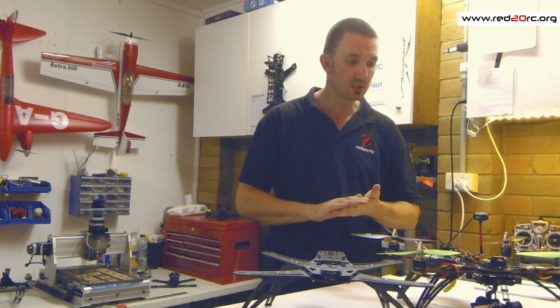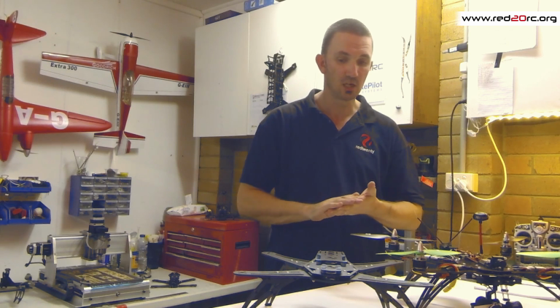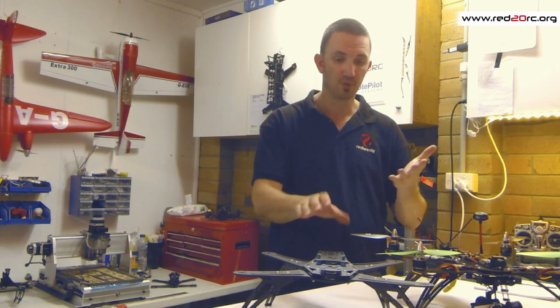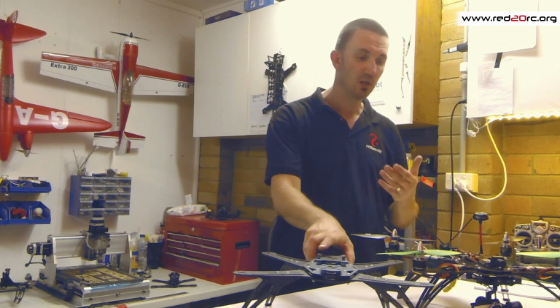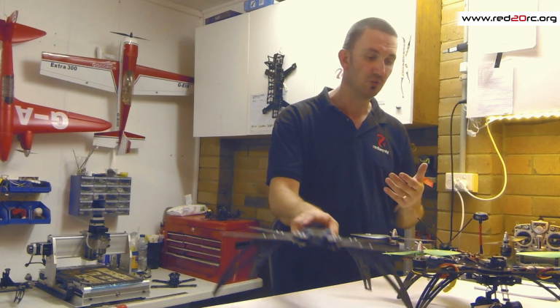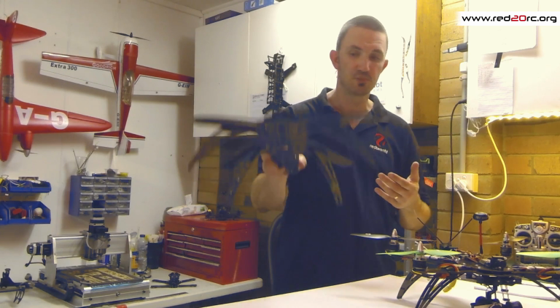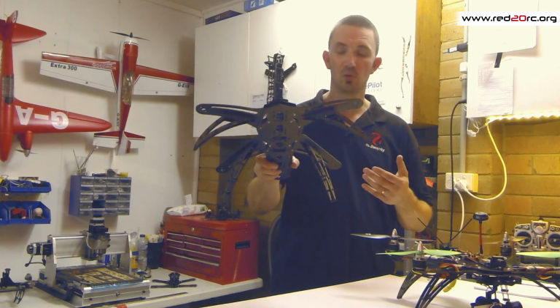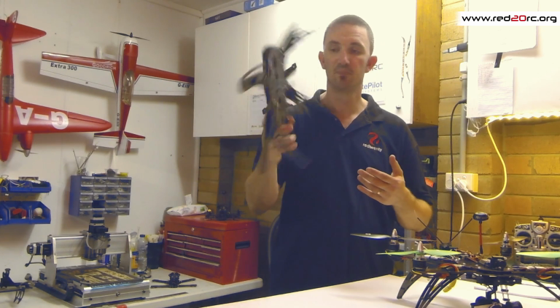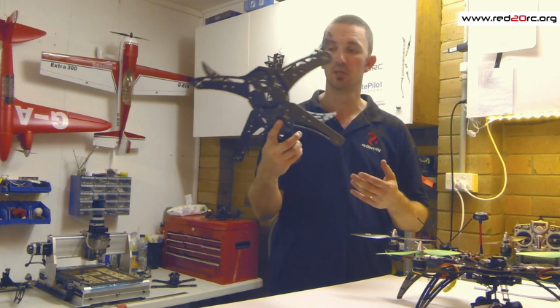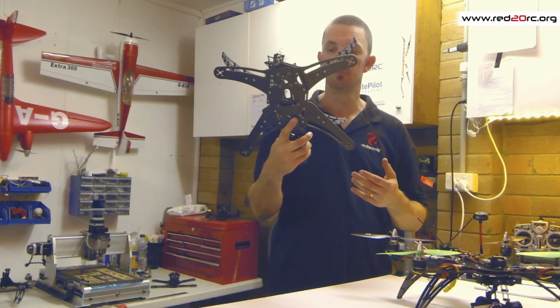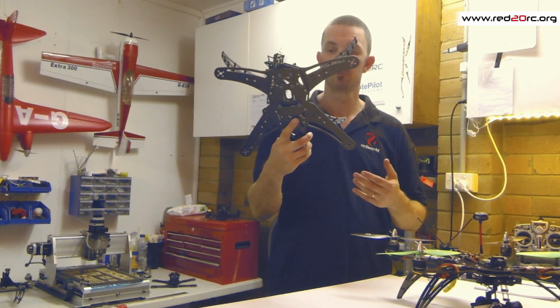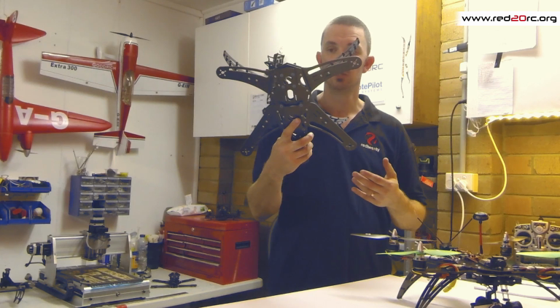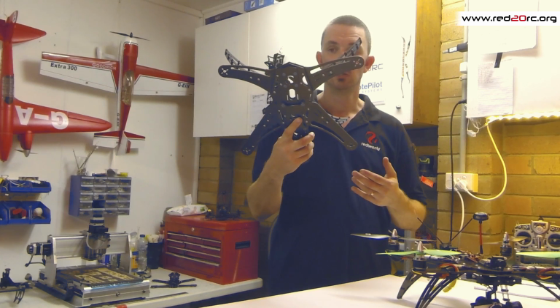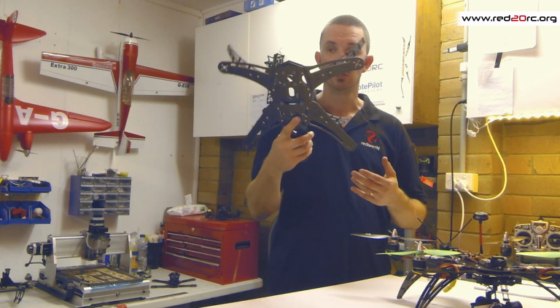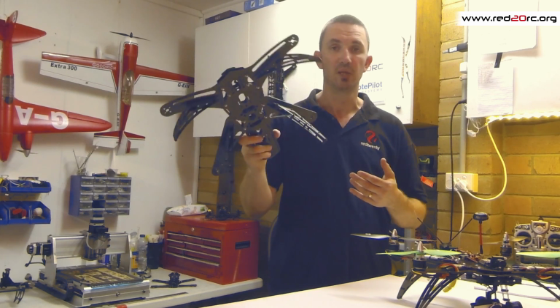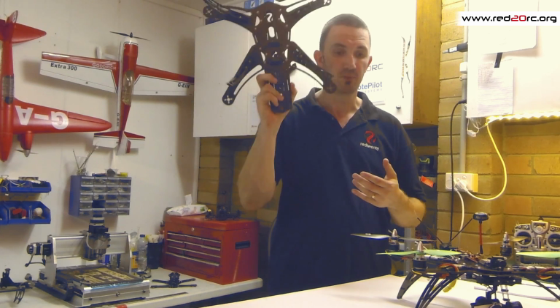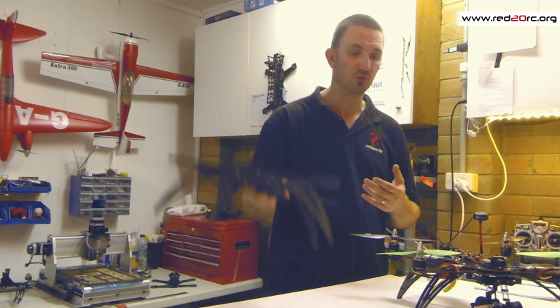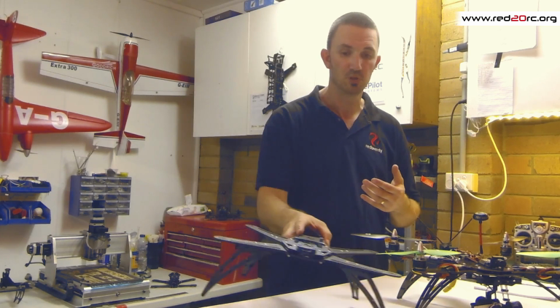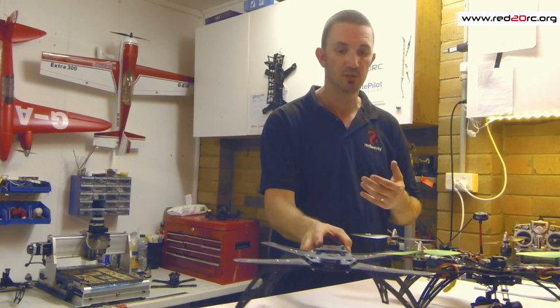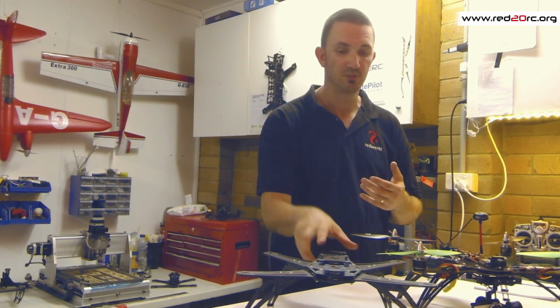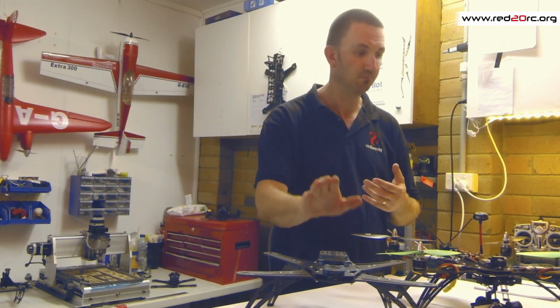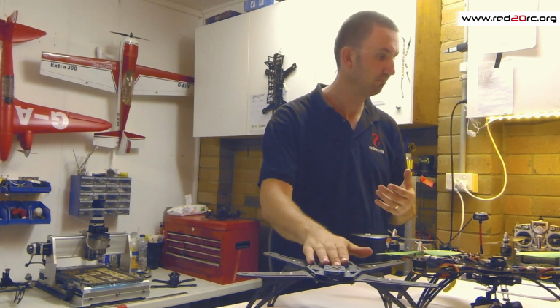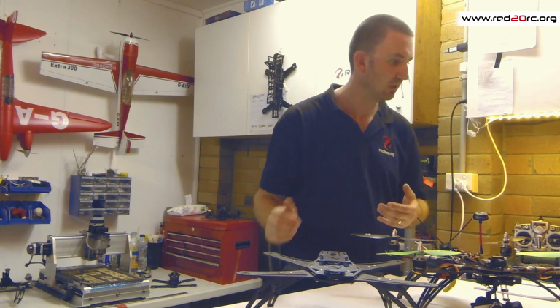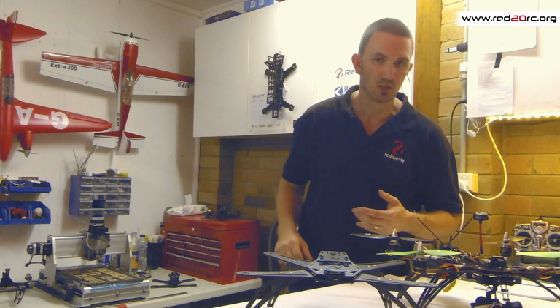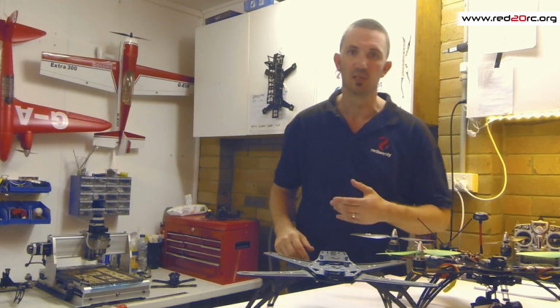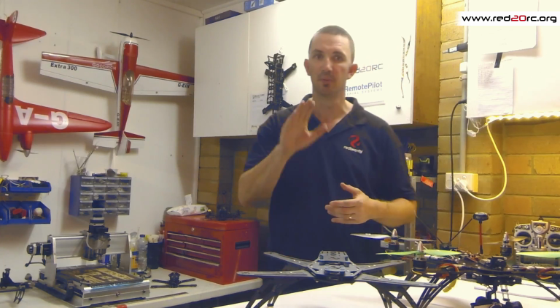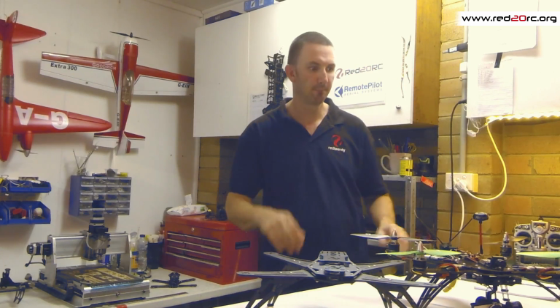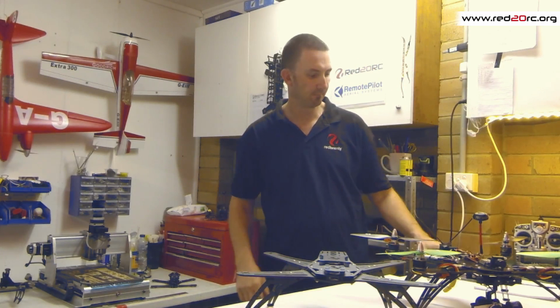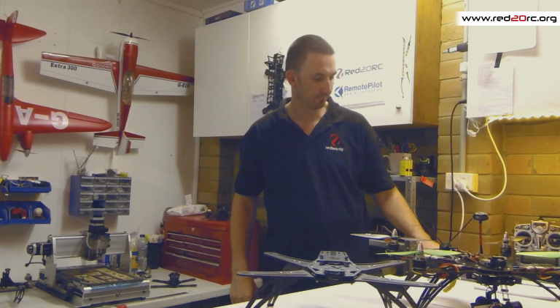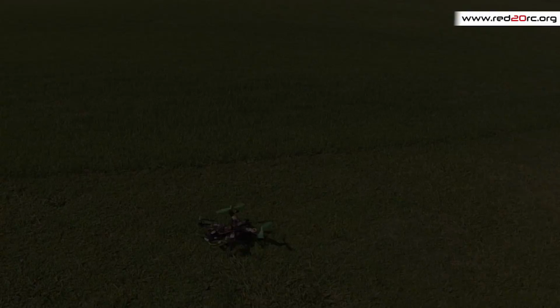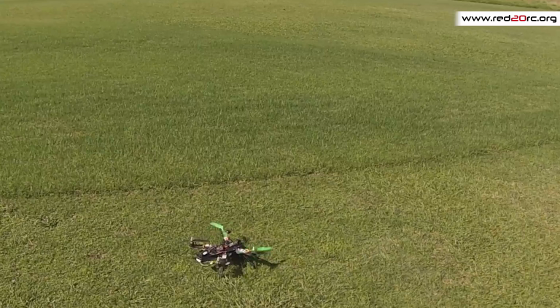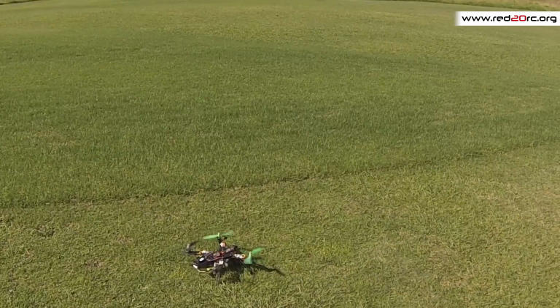So there you go — the R450 Spider Quad. Get one, it's awesome, much better than the DJI Phantom. I'll see you later, bye!